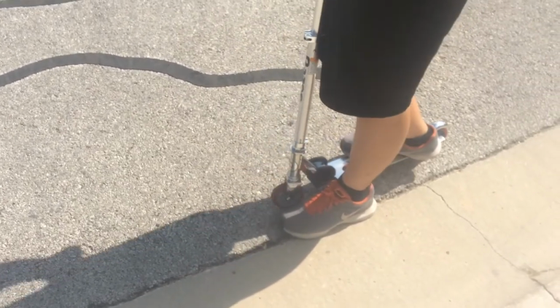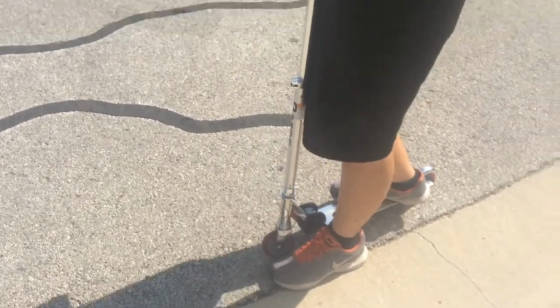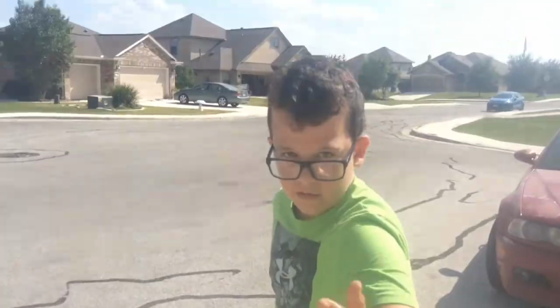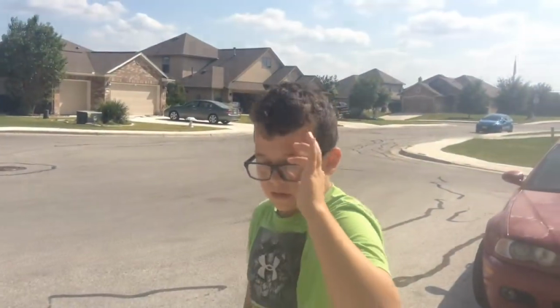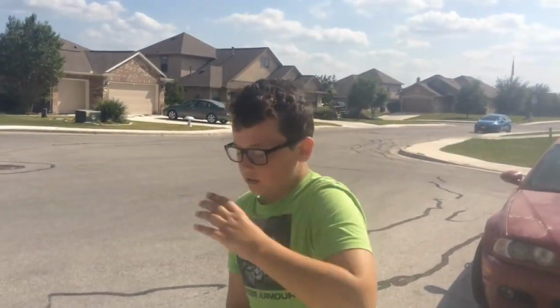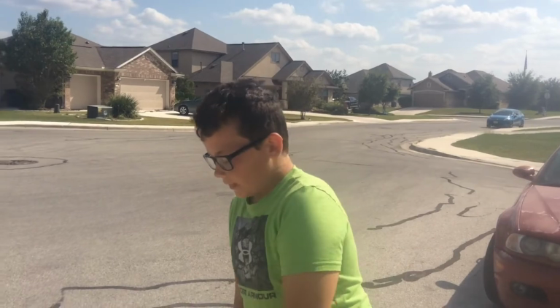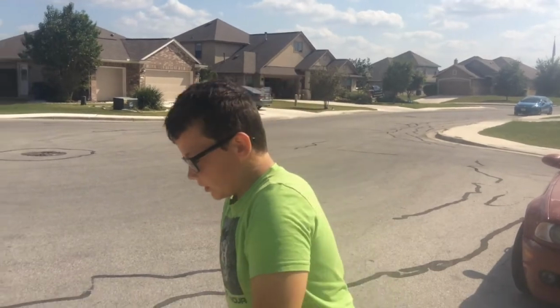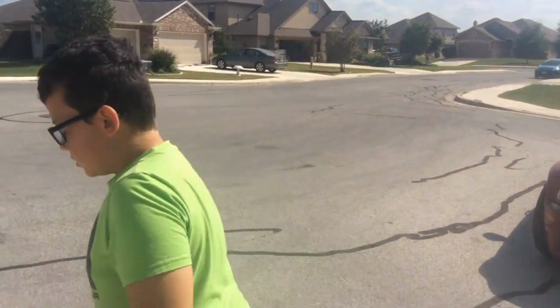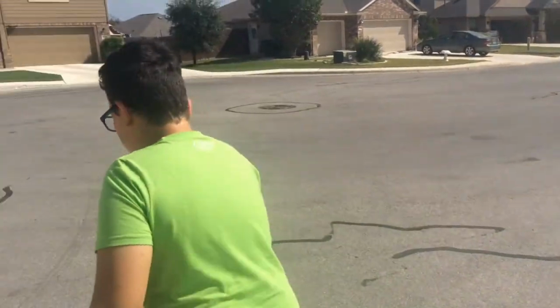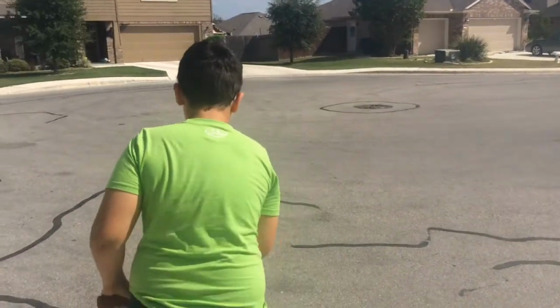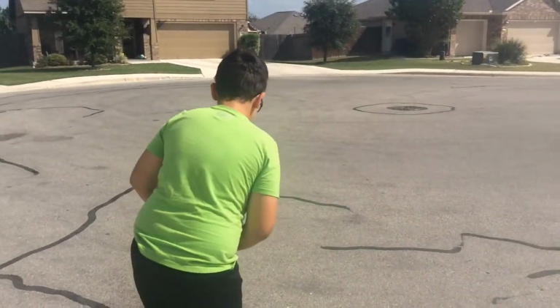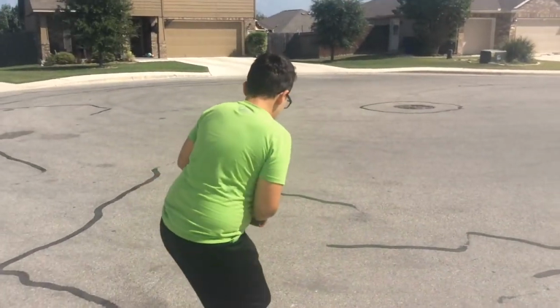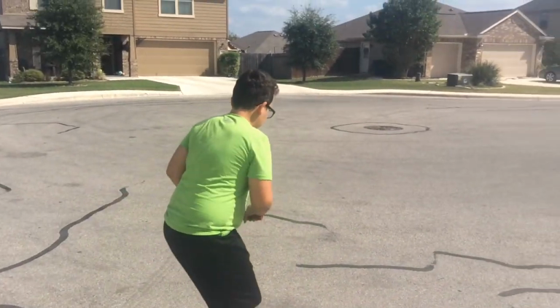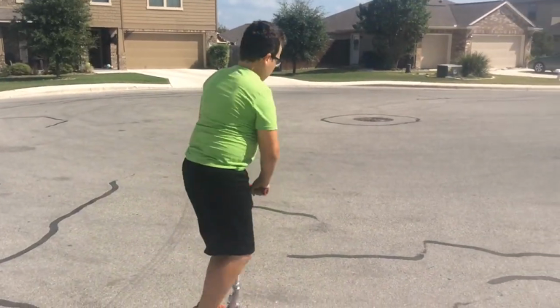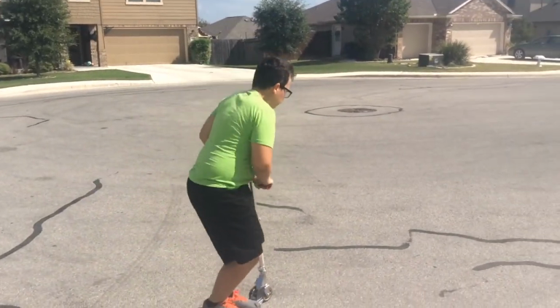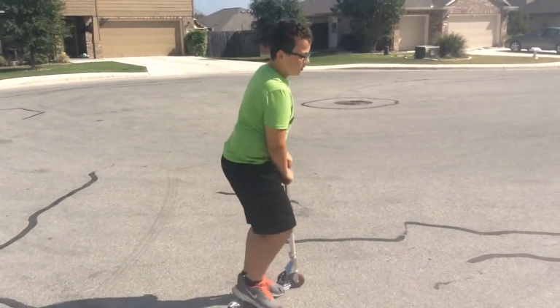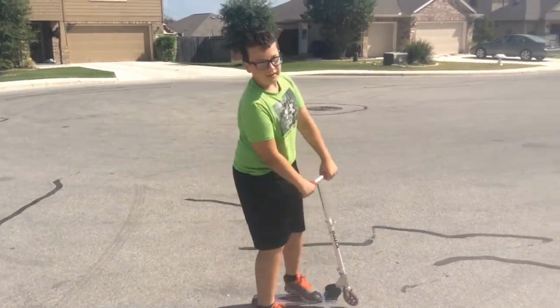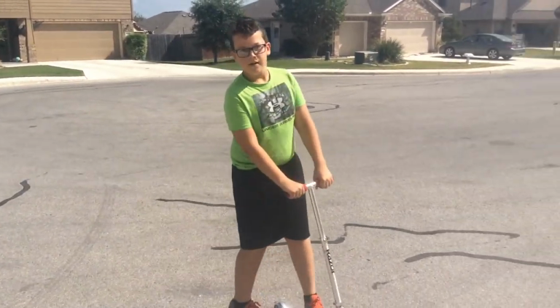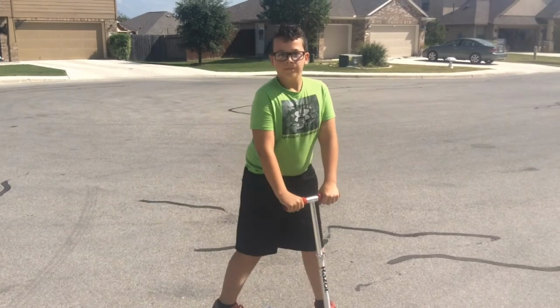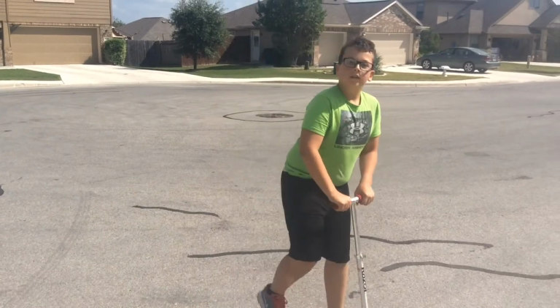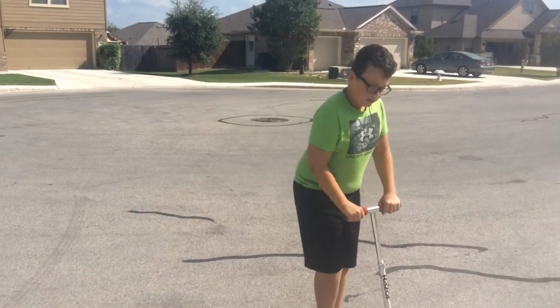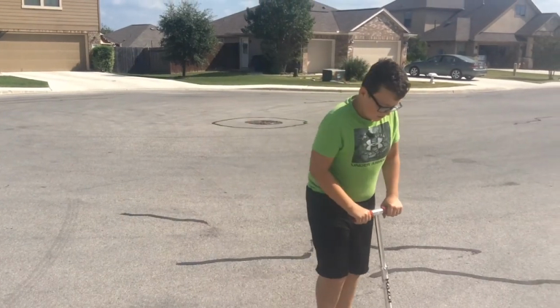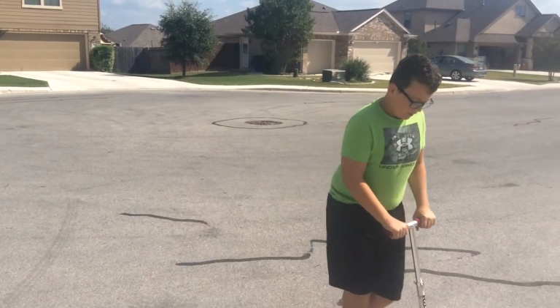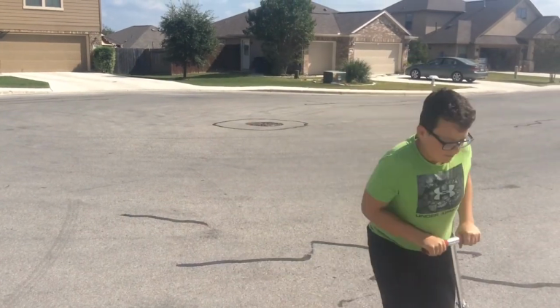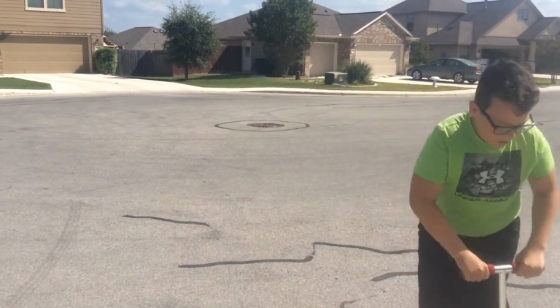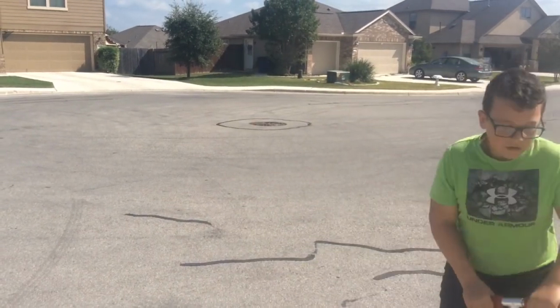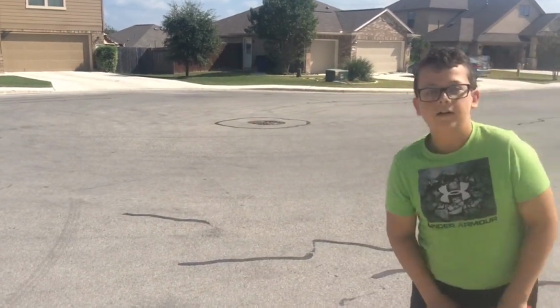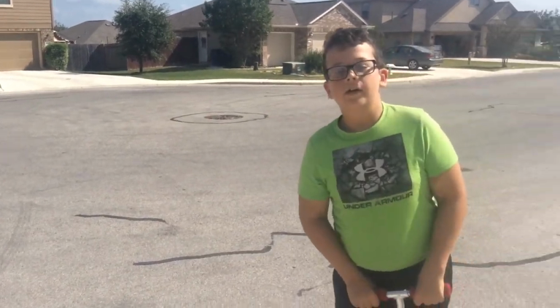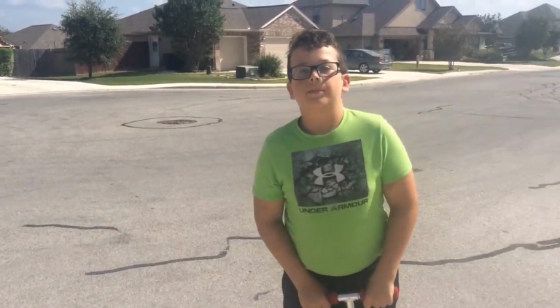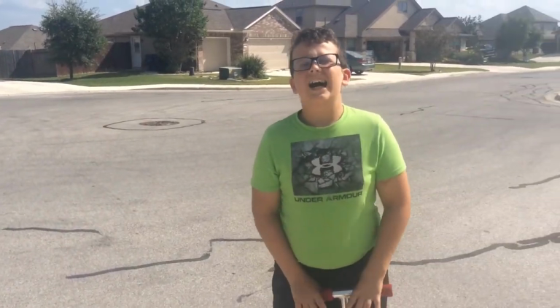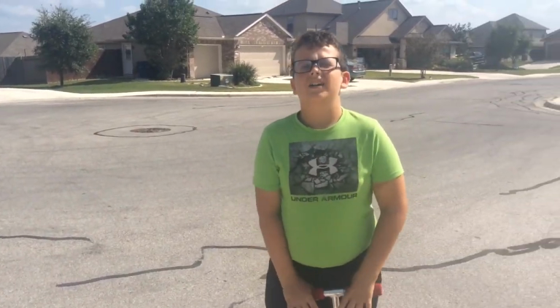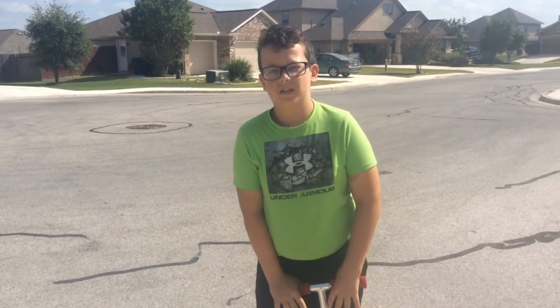Look at me. Pretty much, just do it — but you pull up the entire scooter. This is the bunny hop. Bring up the entire scooter.